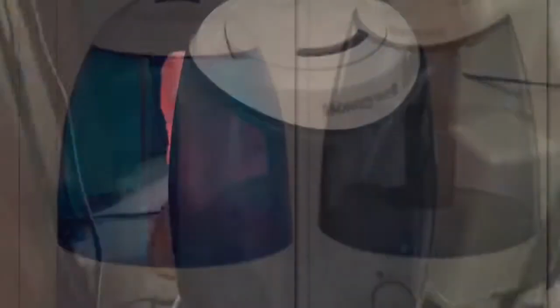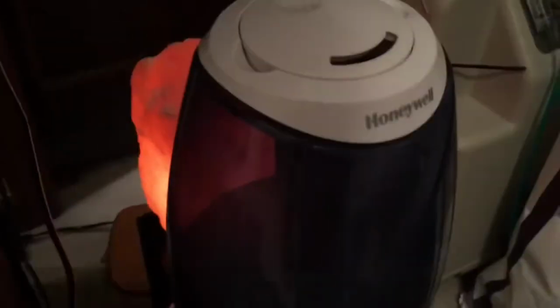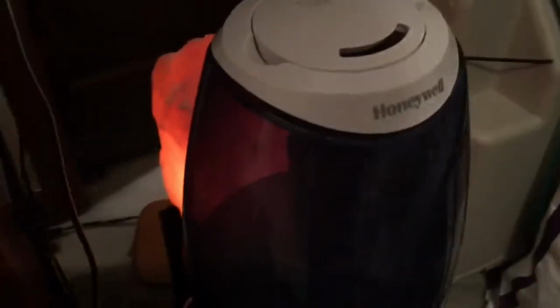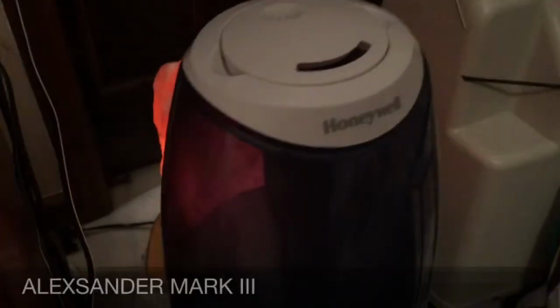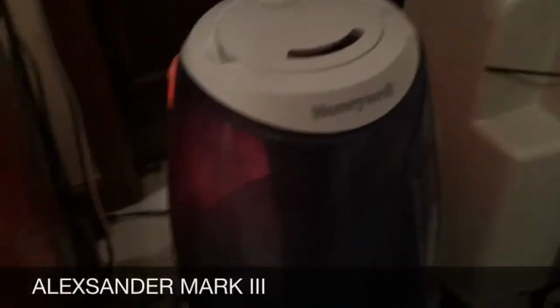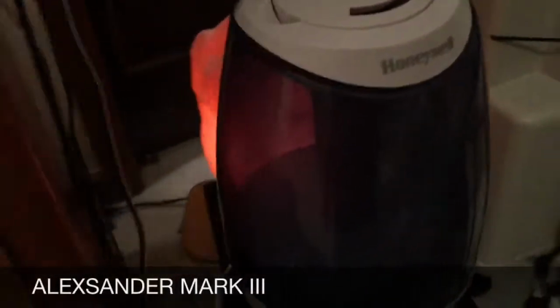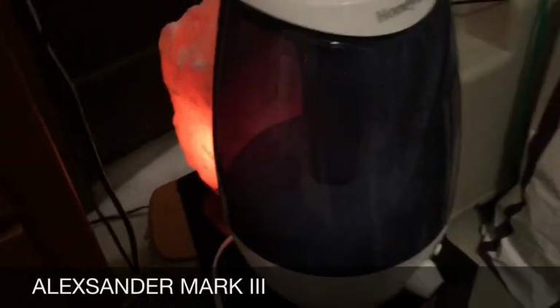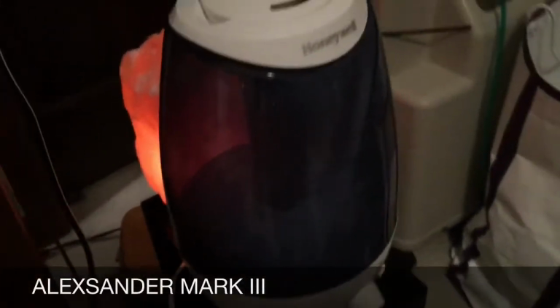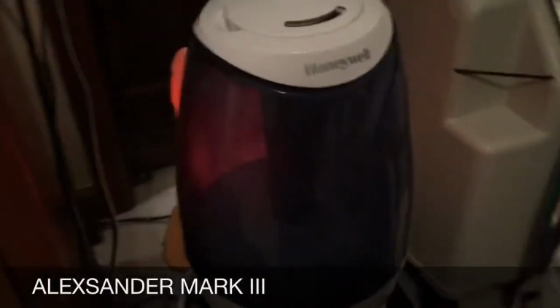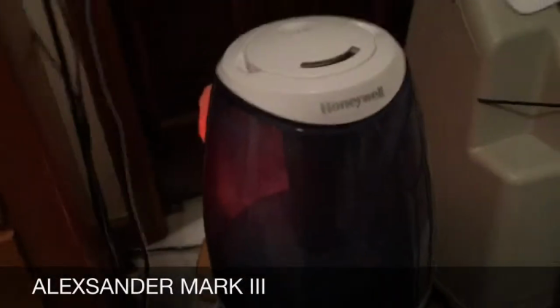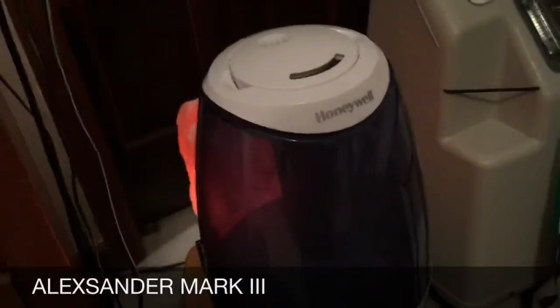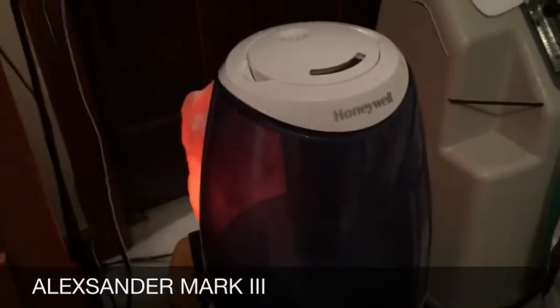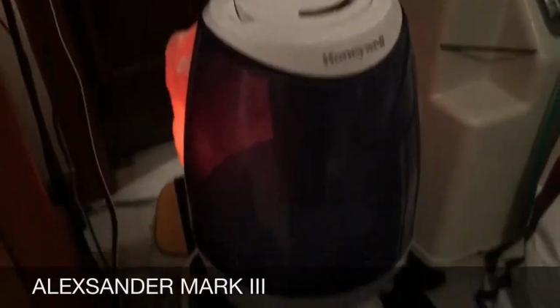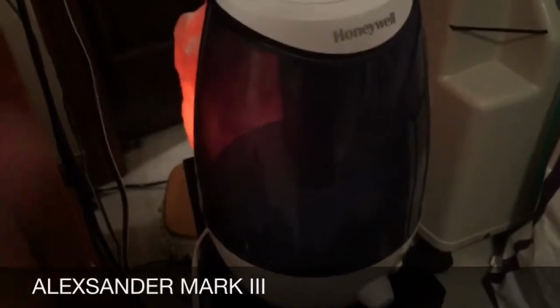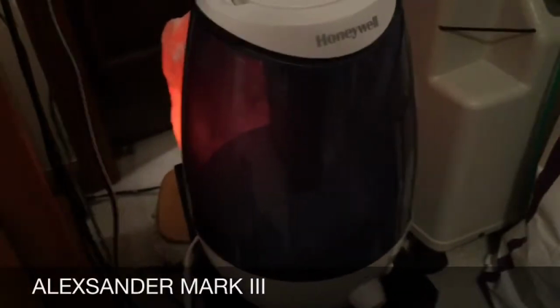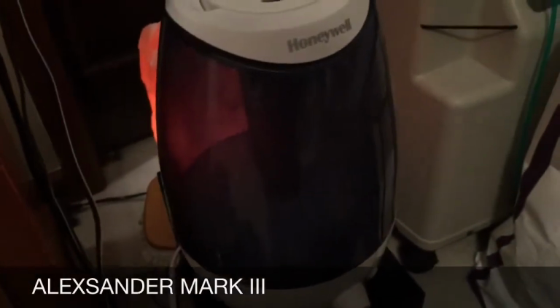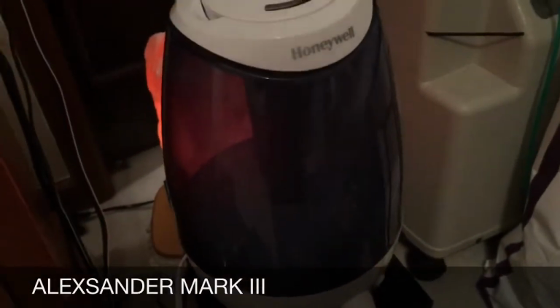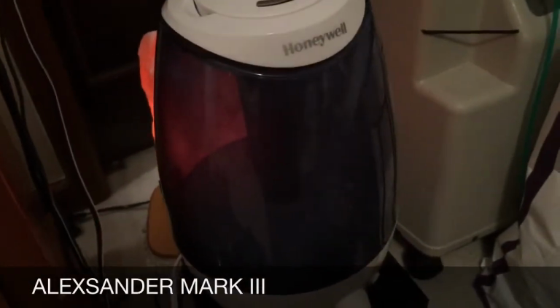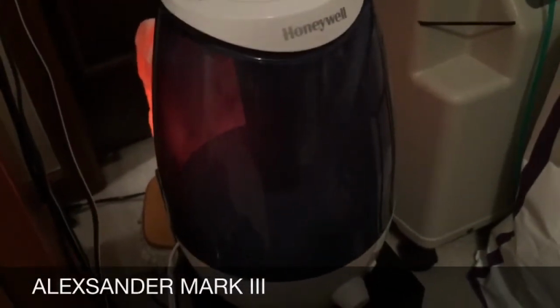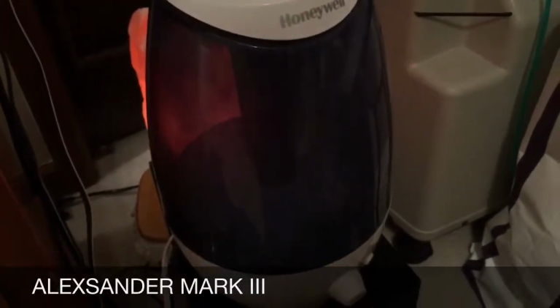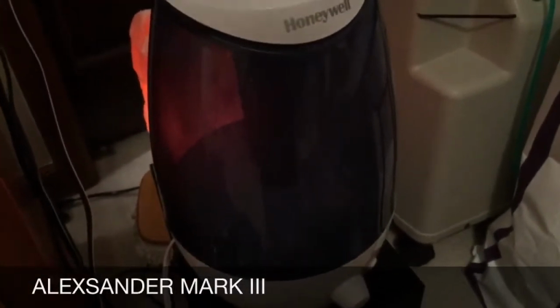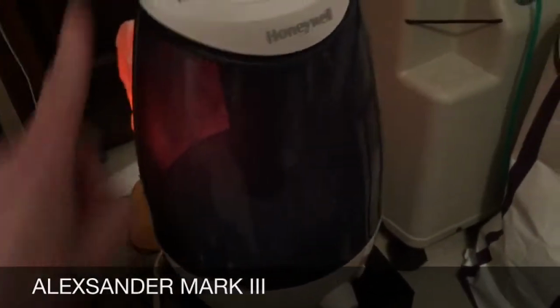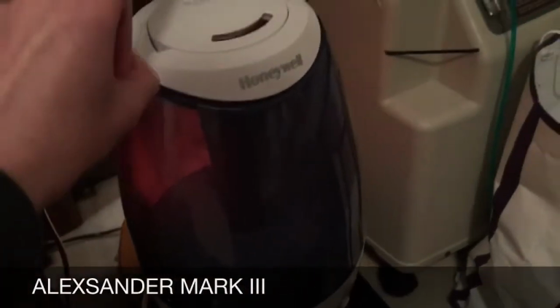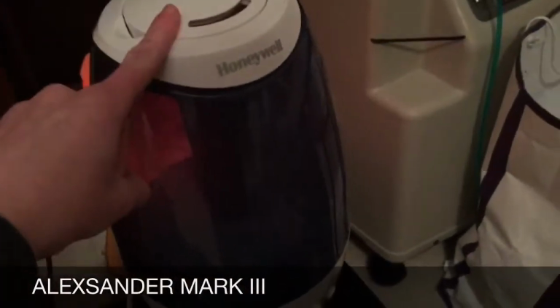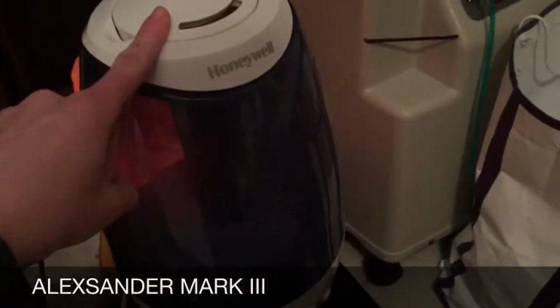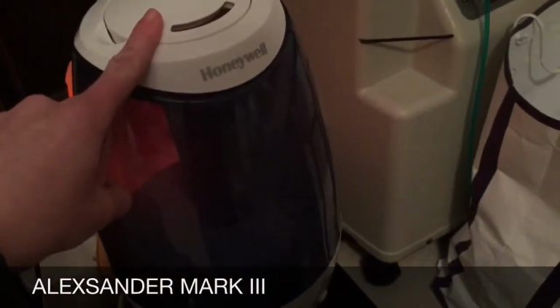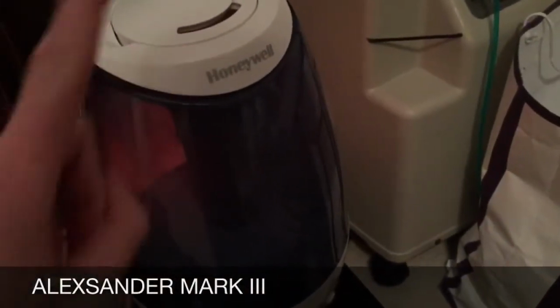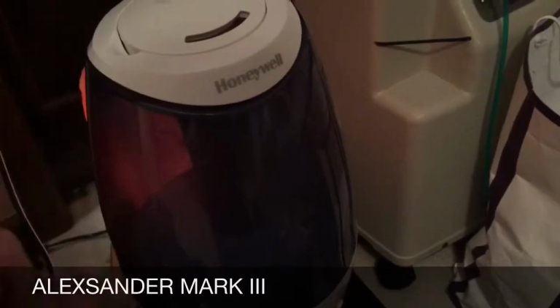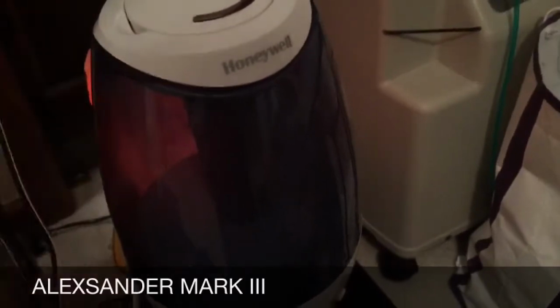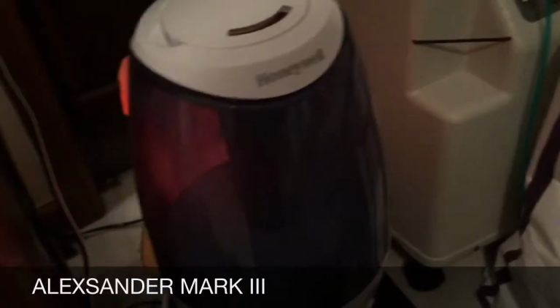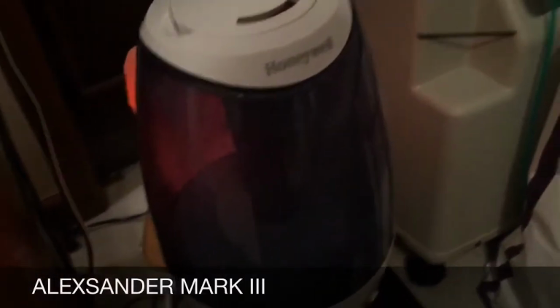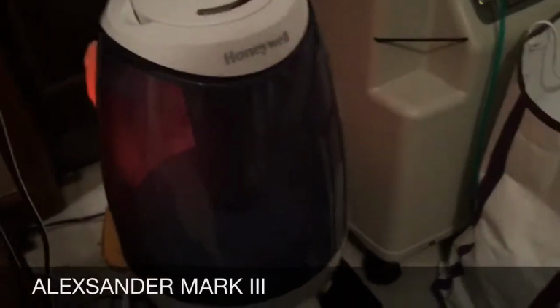All right everyone, it's Alexander Mark III again. I'm going to be doing a comparison video between the Honeywell and the HealthSmart in my bedroom.